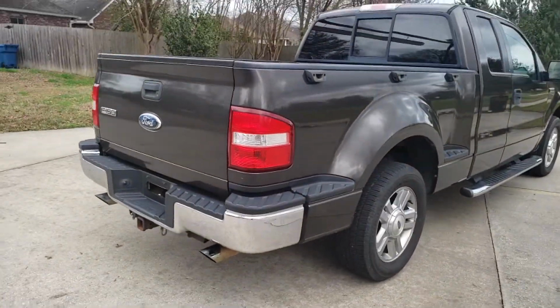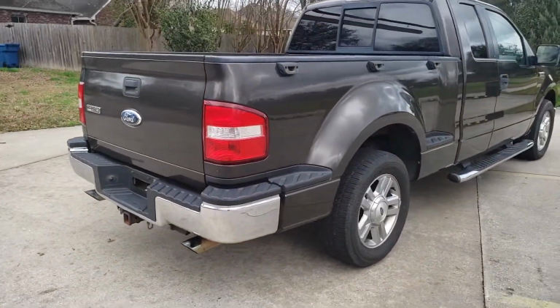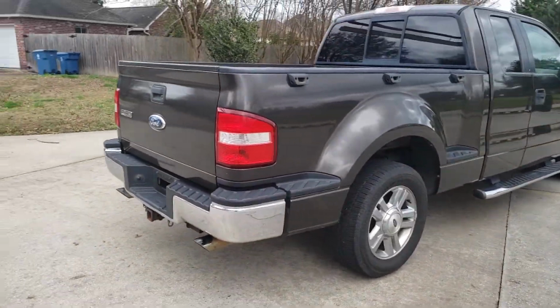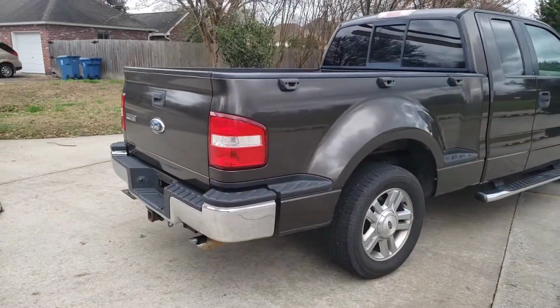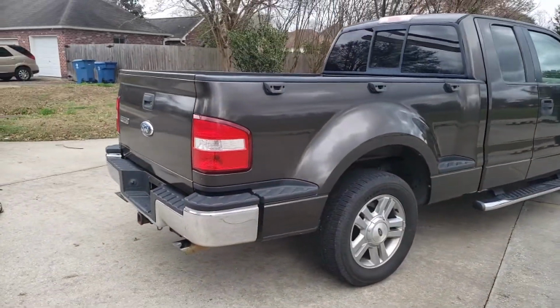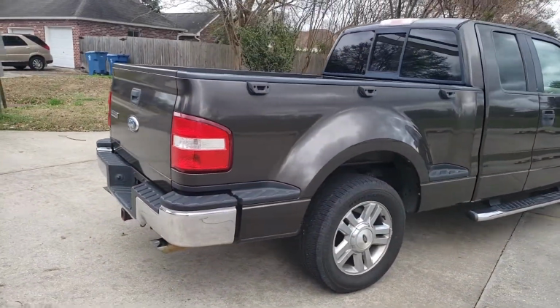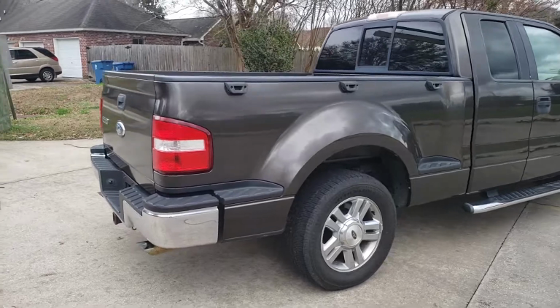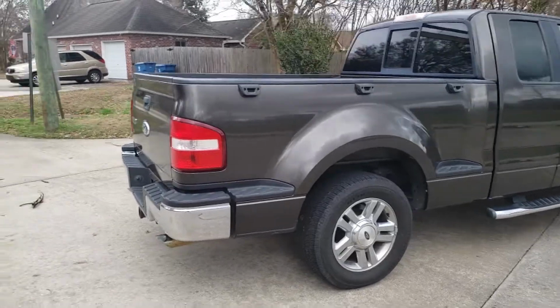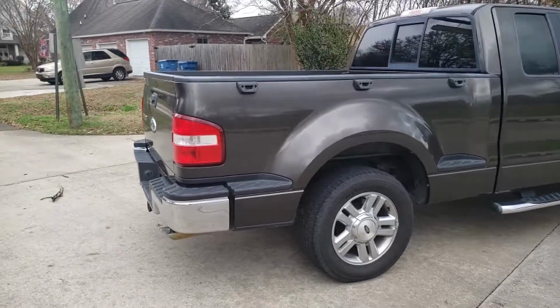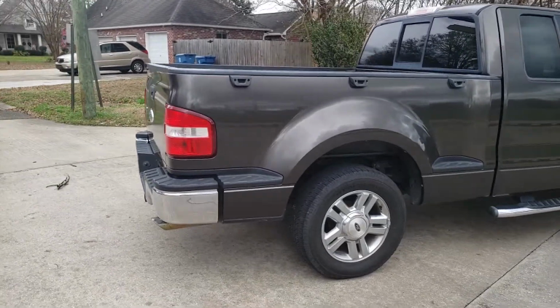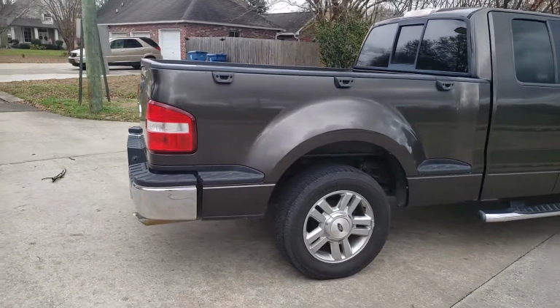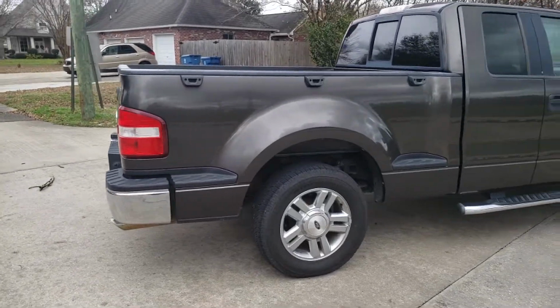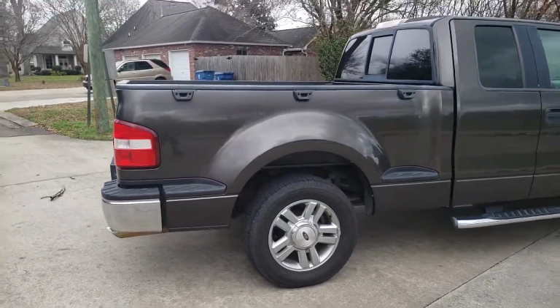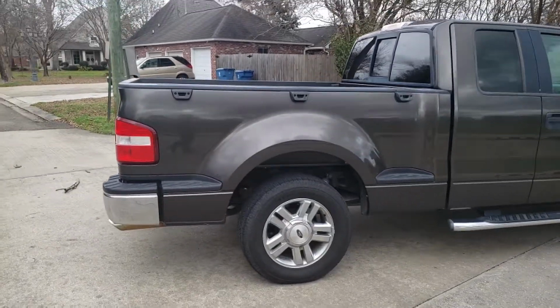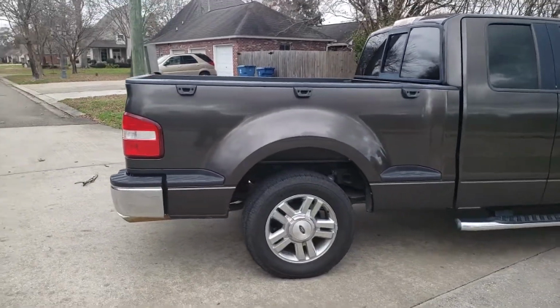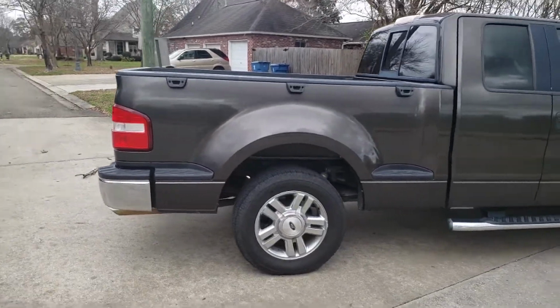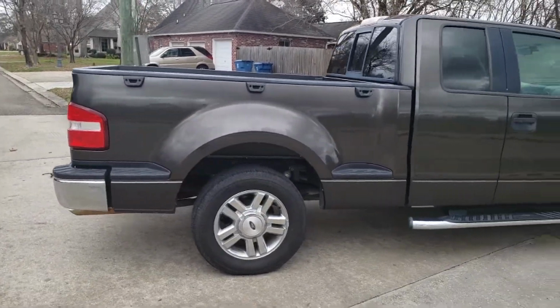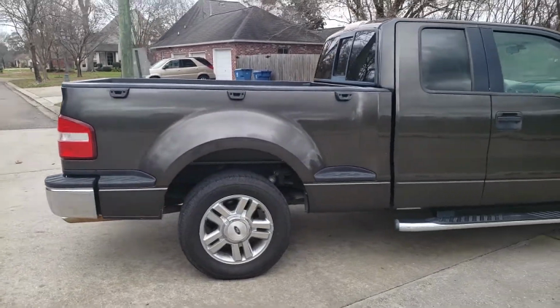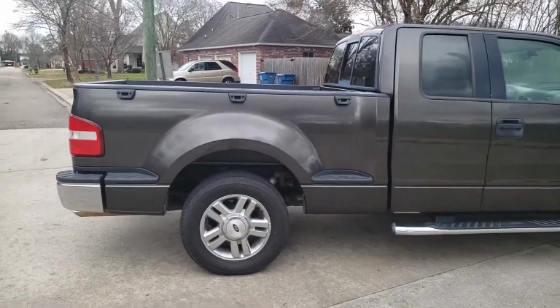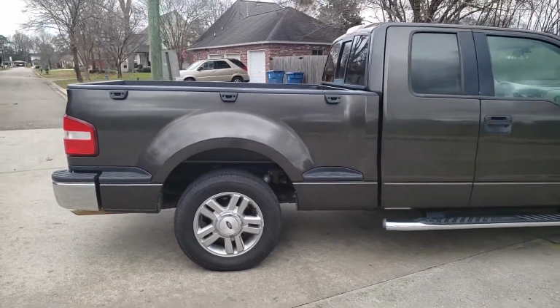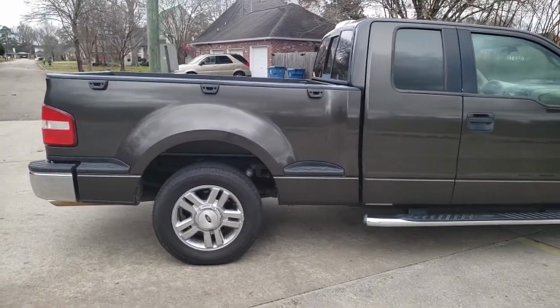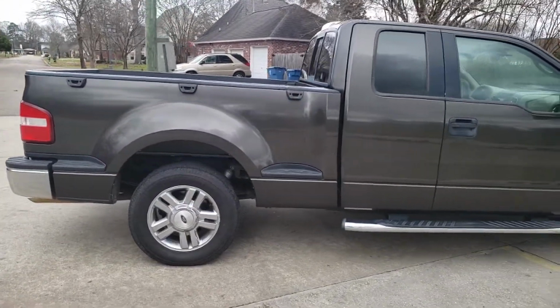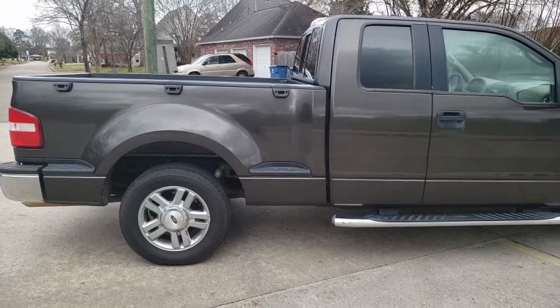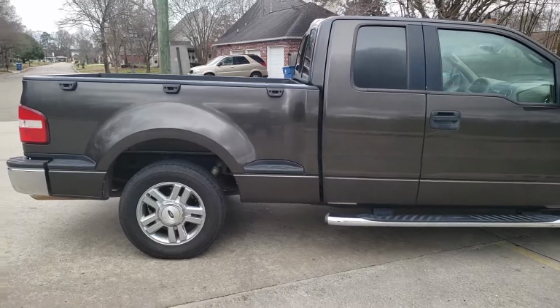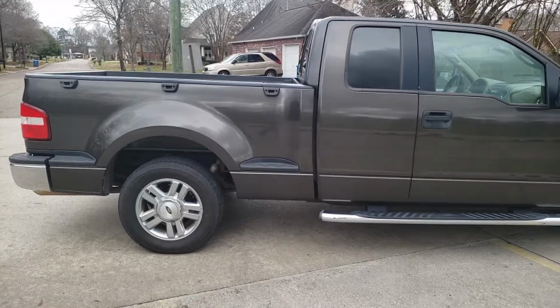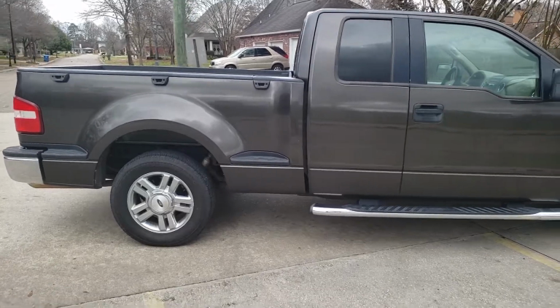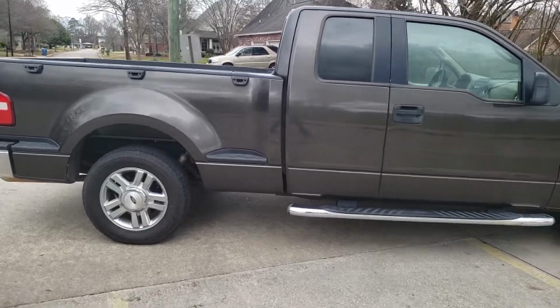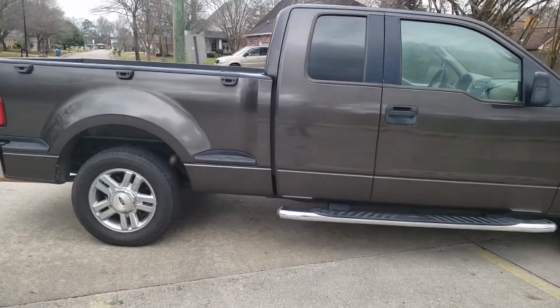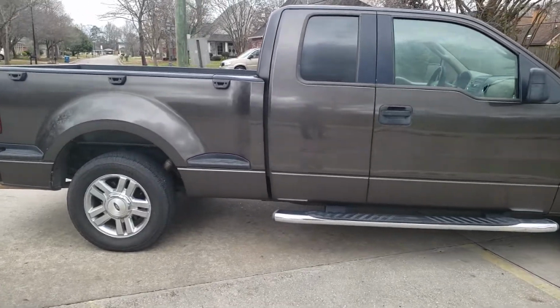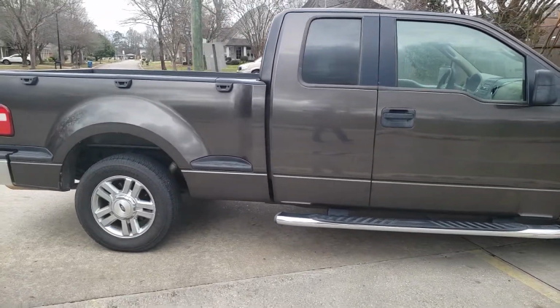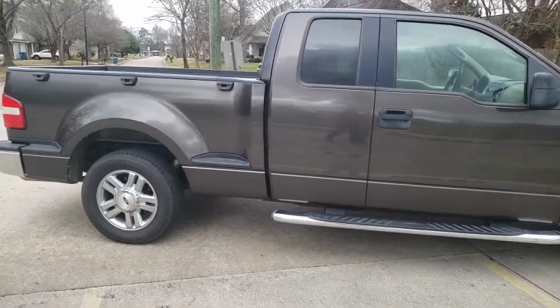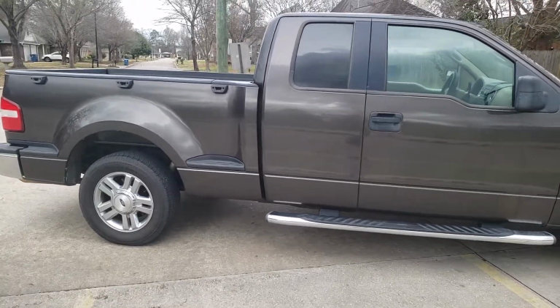It's hard to believe it's a 2006. It does have 235,000 miles on it, but it runs great — it was very well maintained and kept.